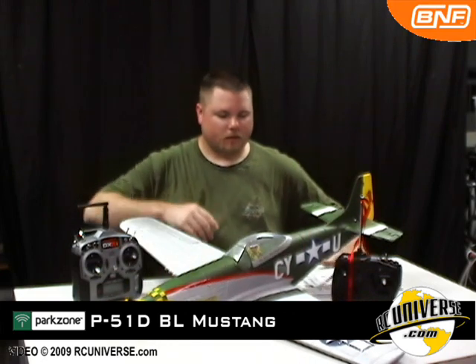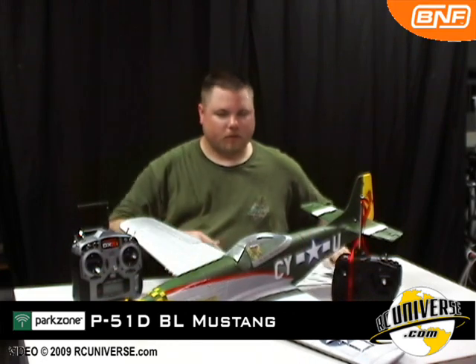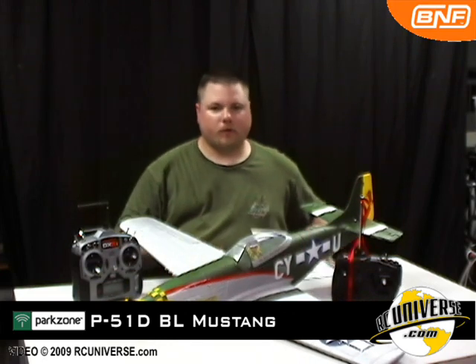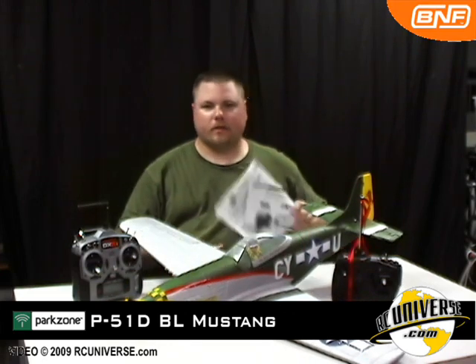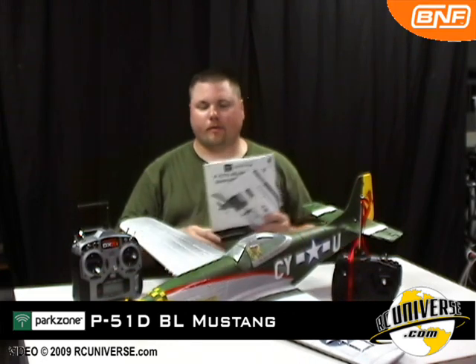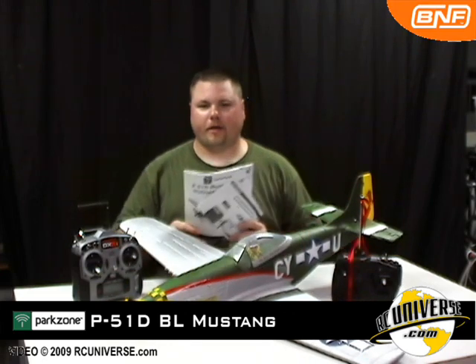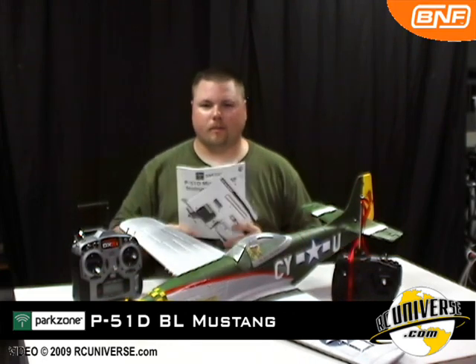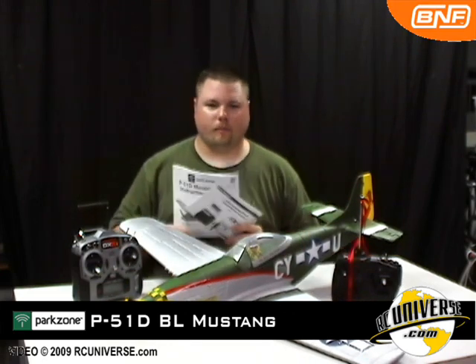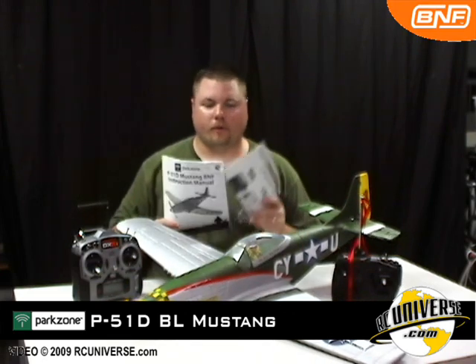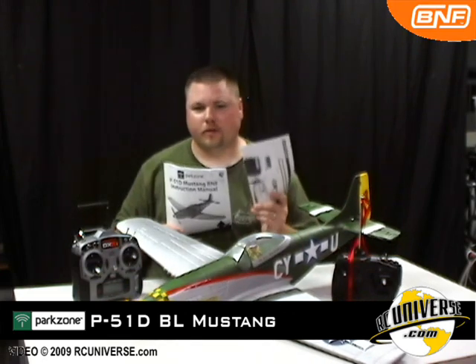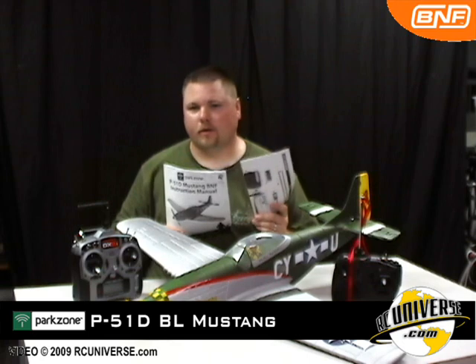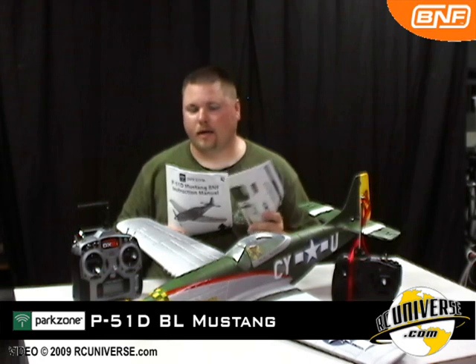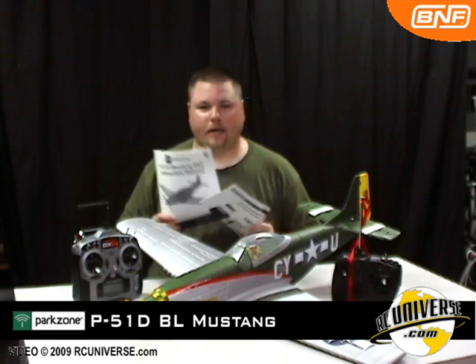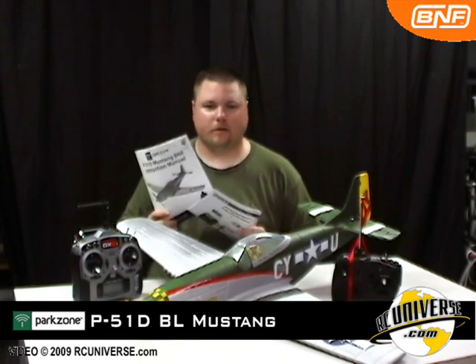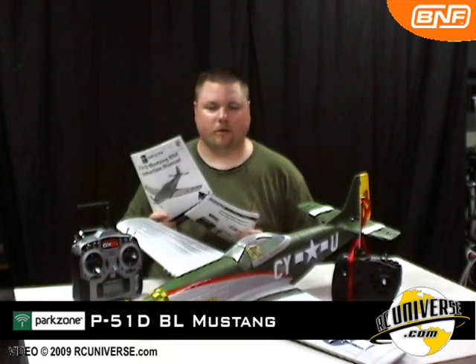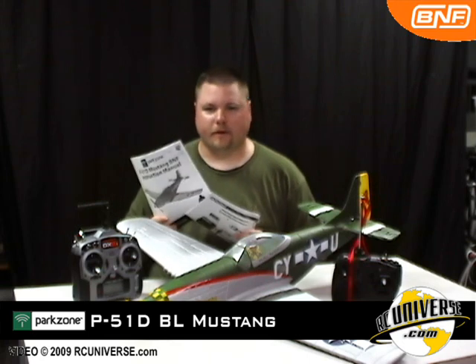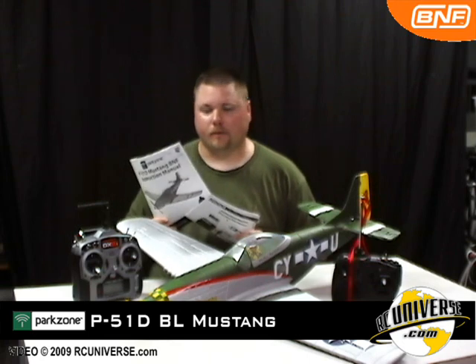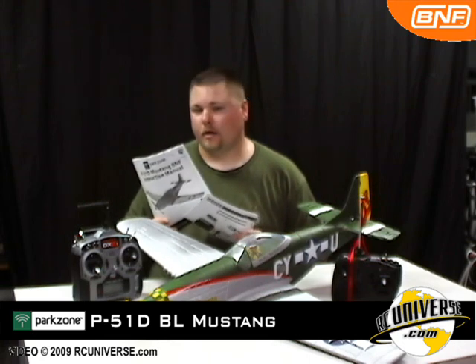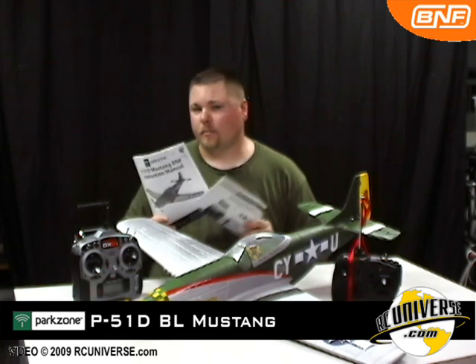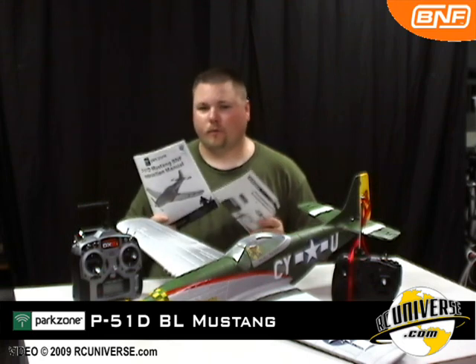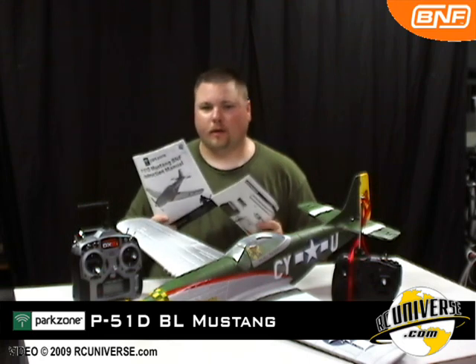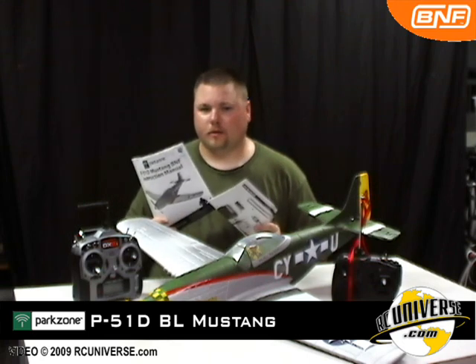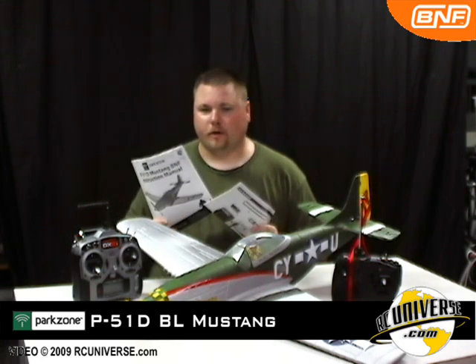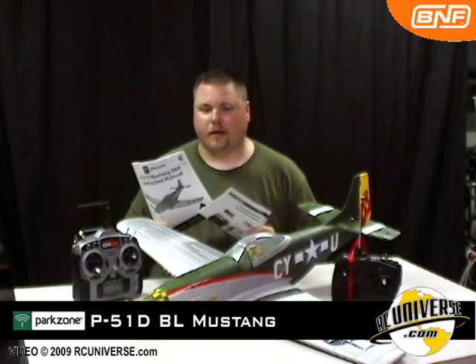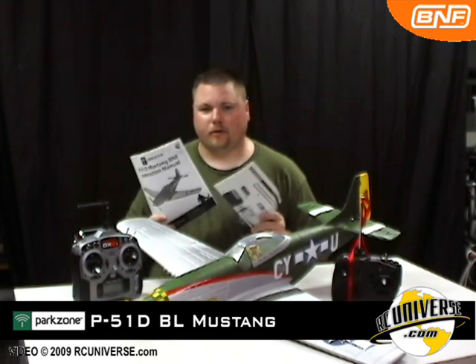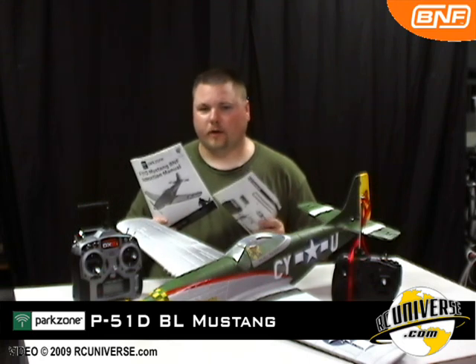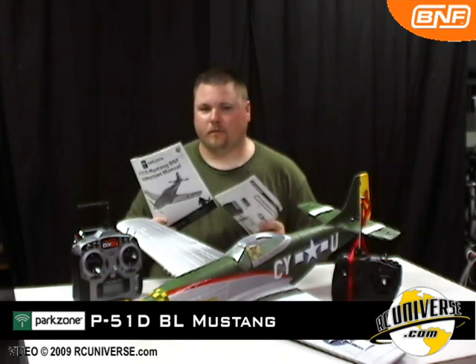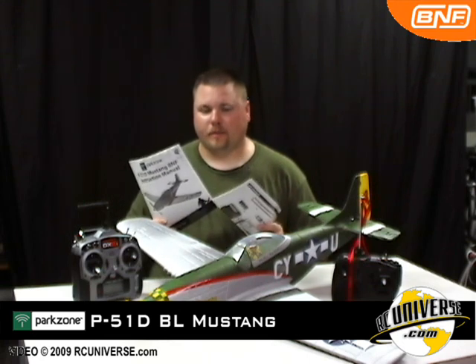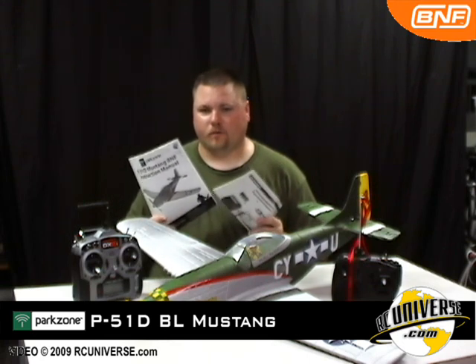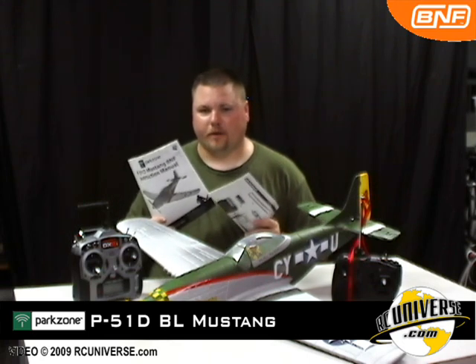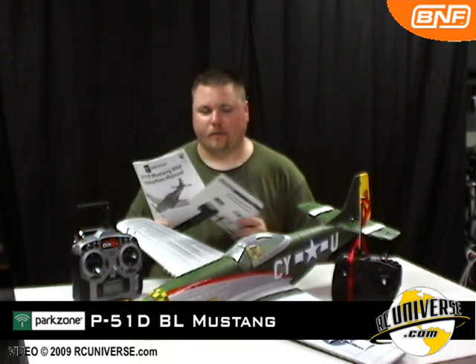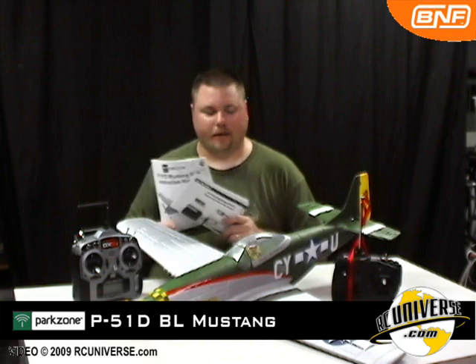You'll also notice that the airplane comes with both a quick start guide and an instruction manual. Both are well illustrated and include lots of tips on flying your airplane.